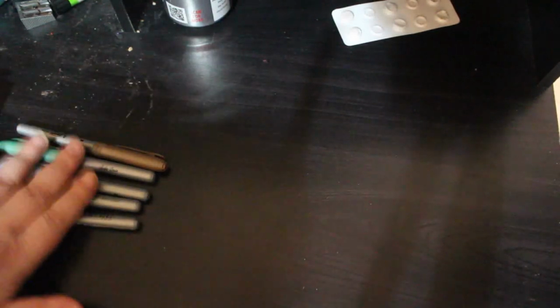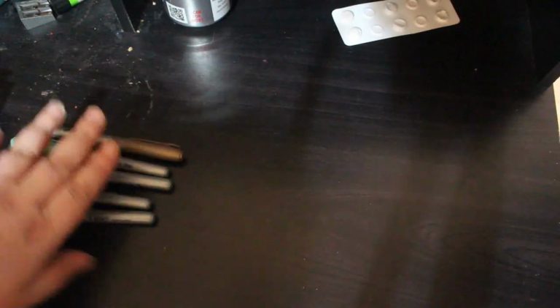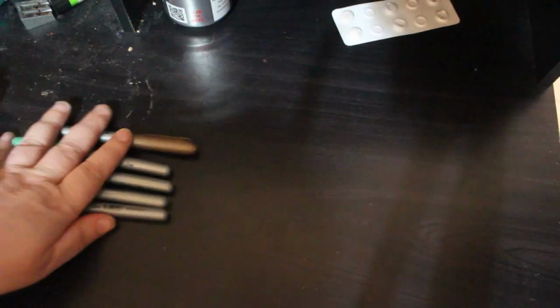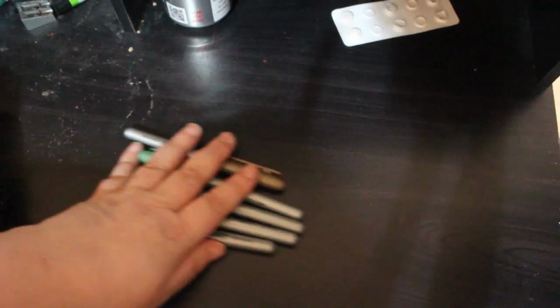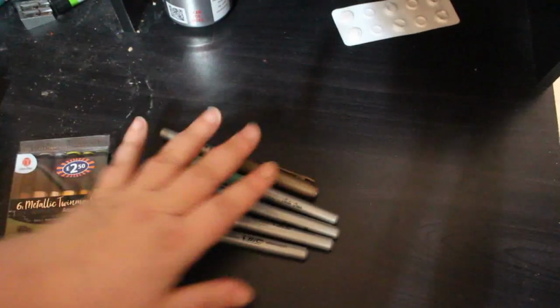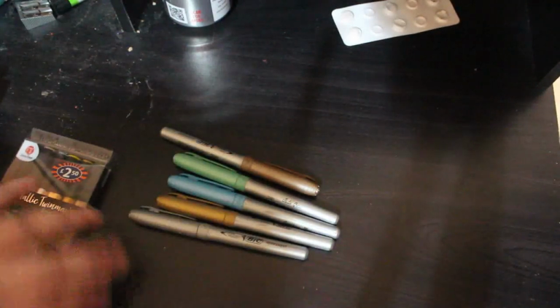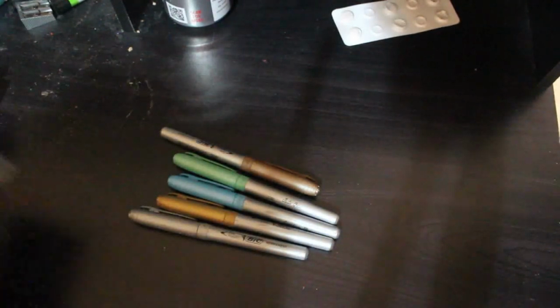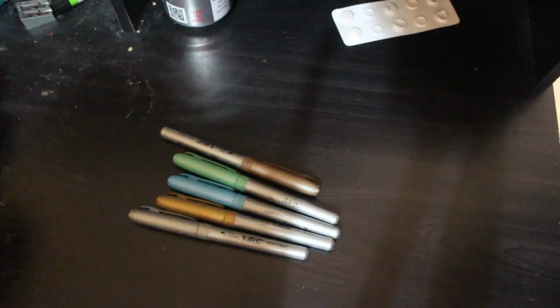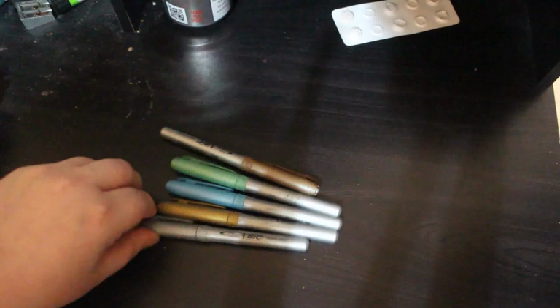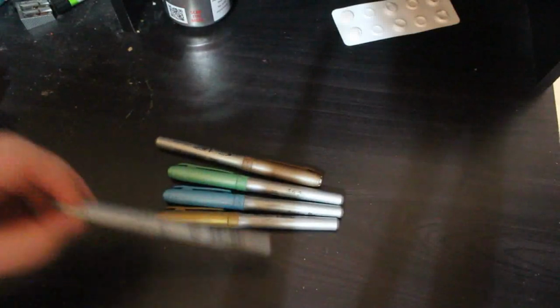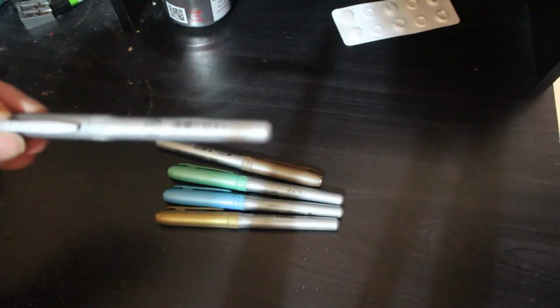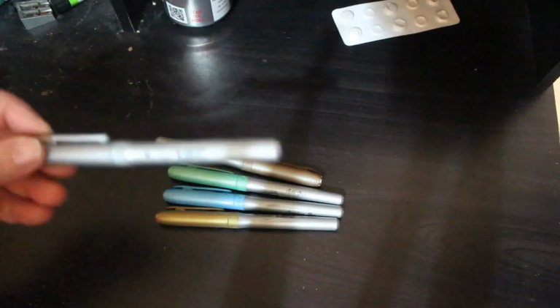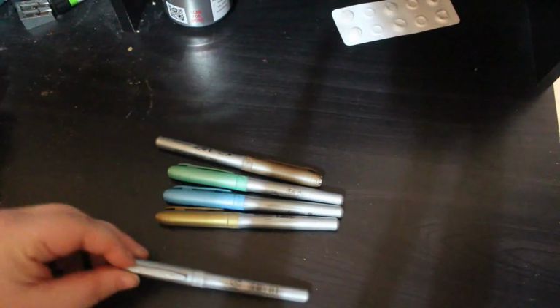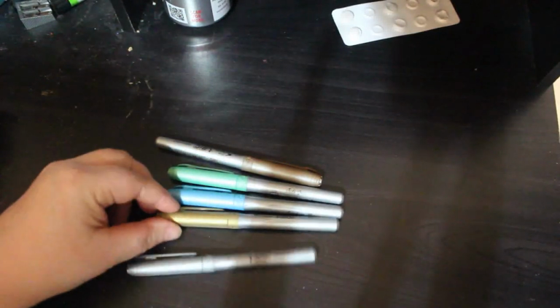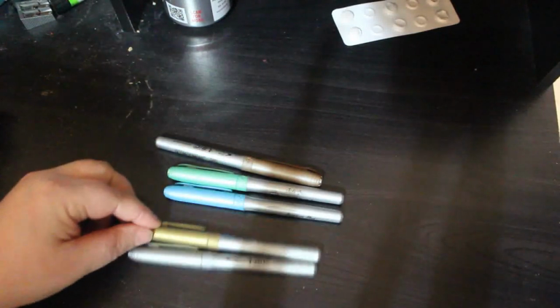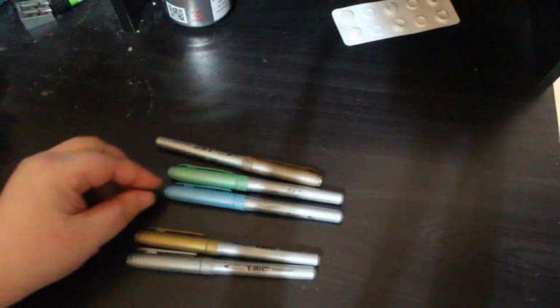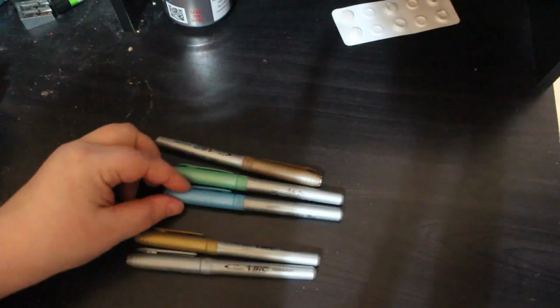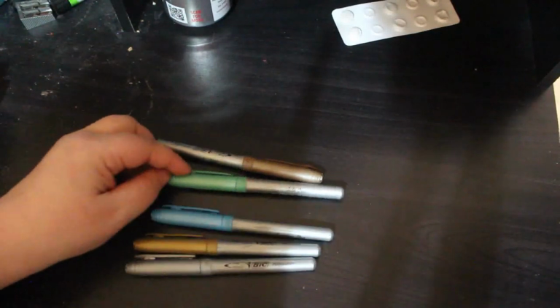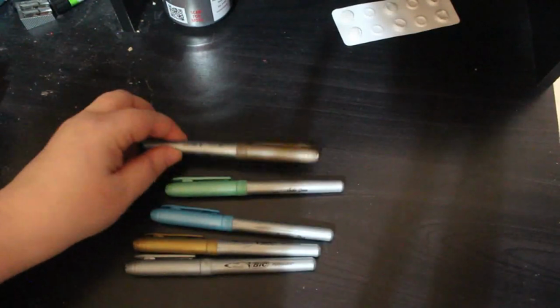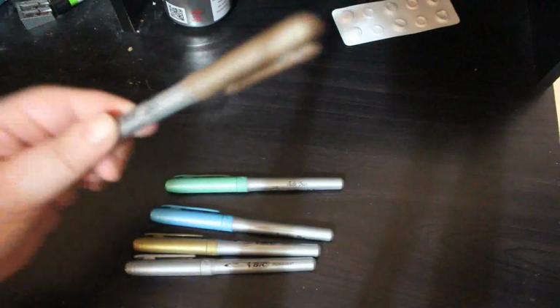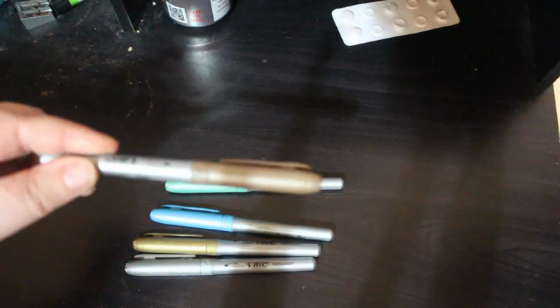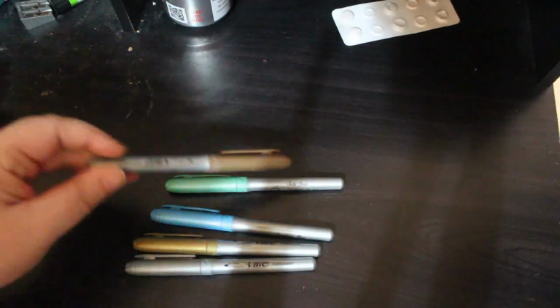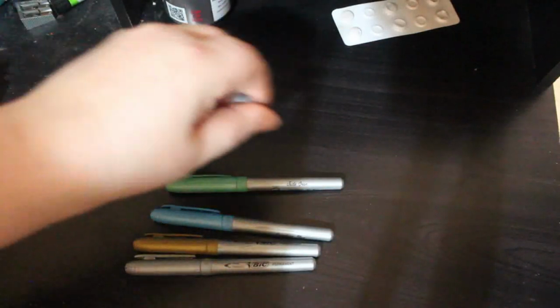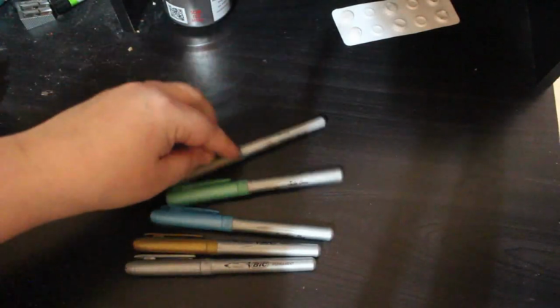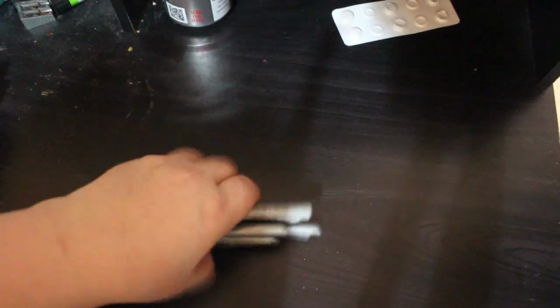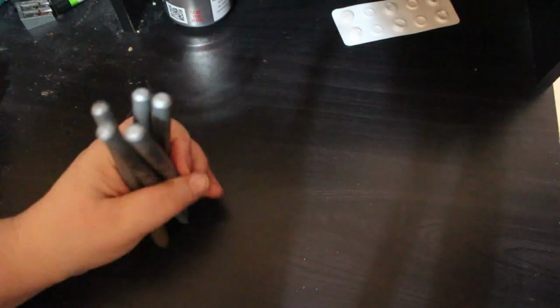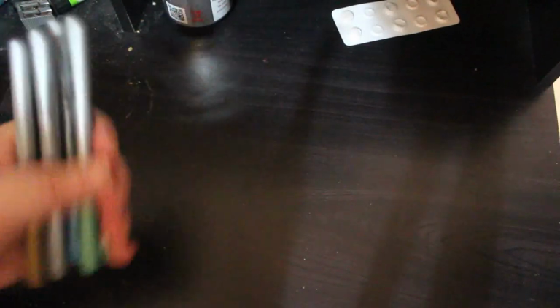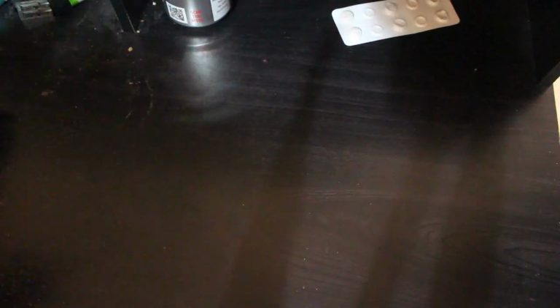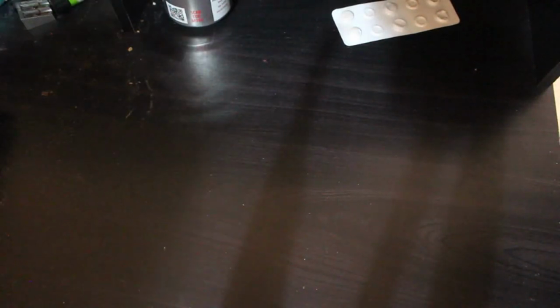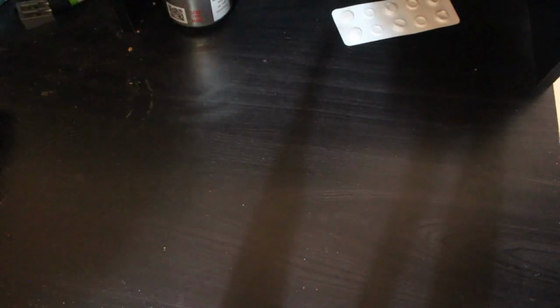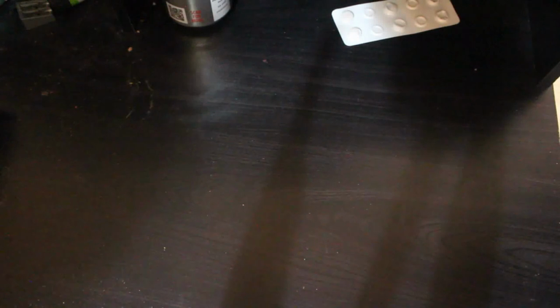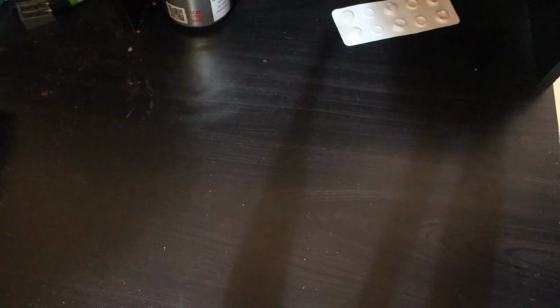First of all, I'm going to show you these — I should have hauled these a couple of months ago. These are some Bic Metallics. So you've got a silver, a gold, a blue, a green and a sort of bronze colour. They're not bad, but I wouldn't pick them up again — they were only cheap down at my local Lidl's.